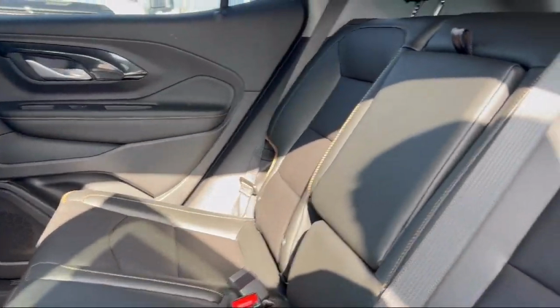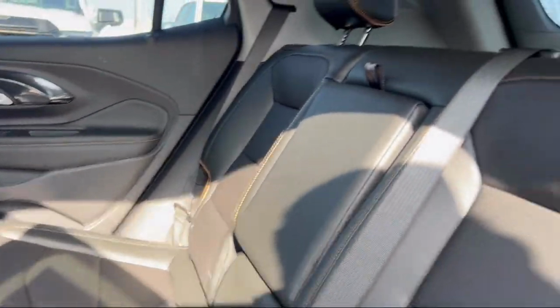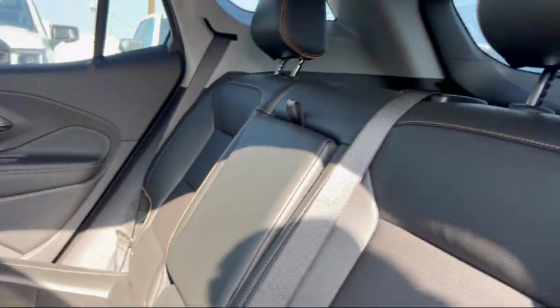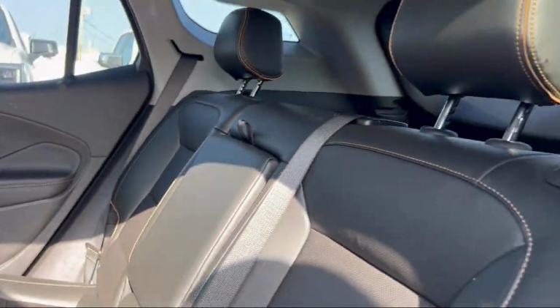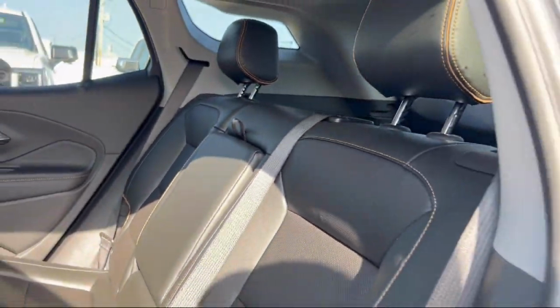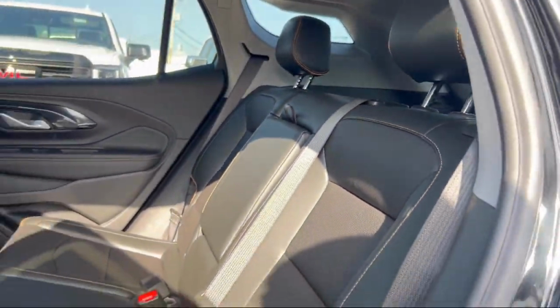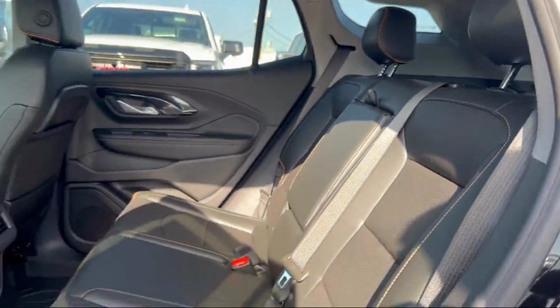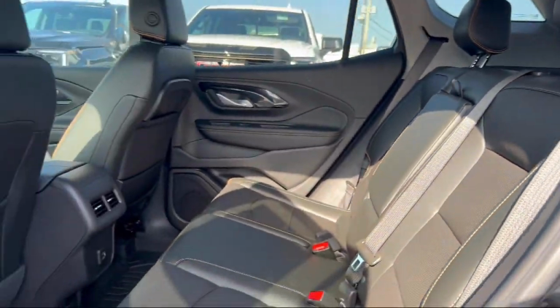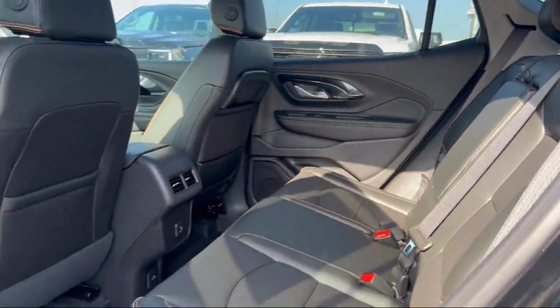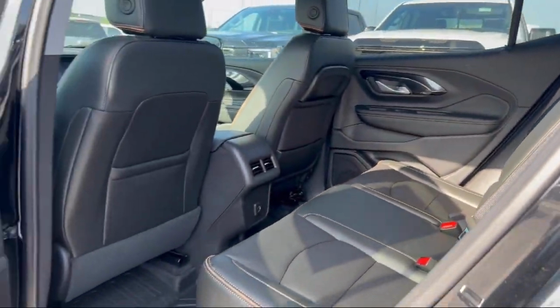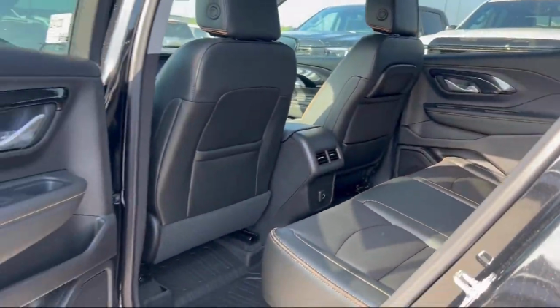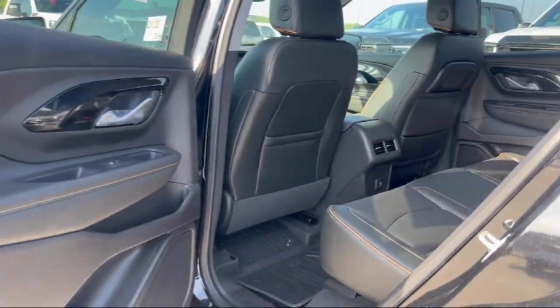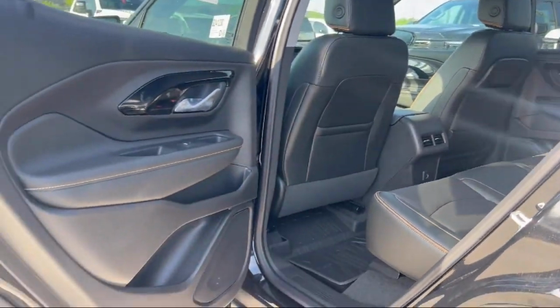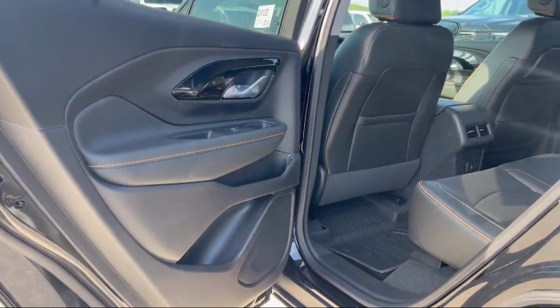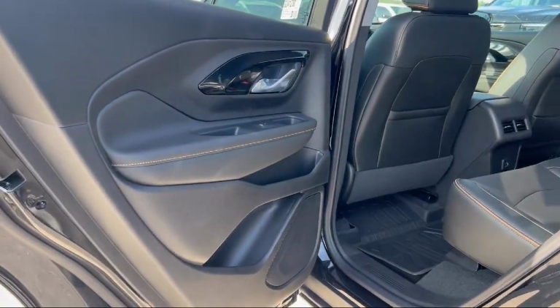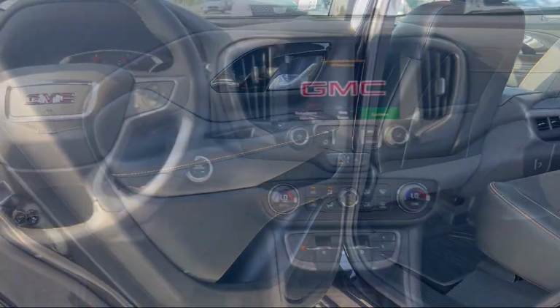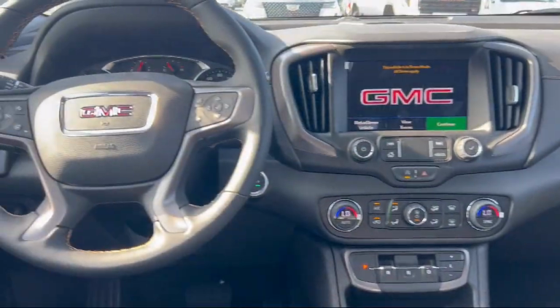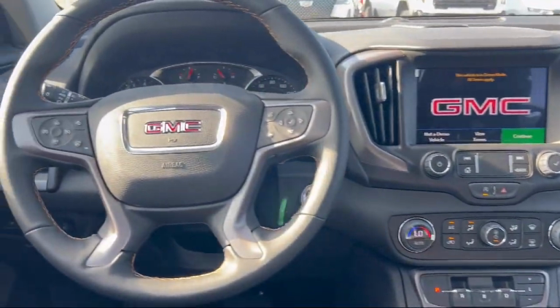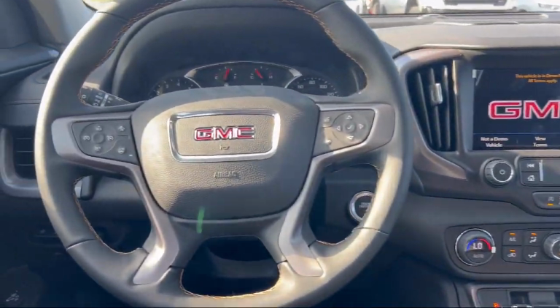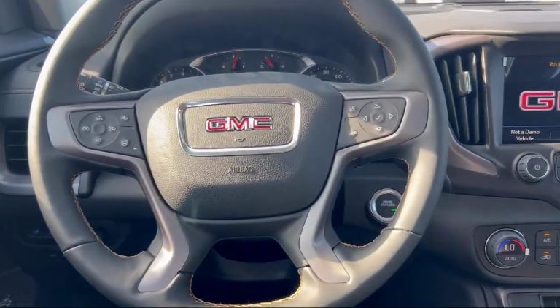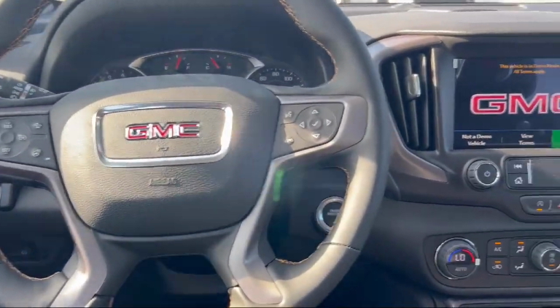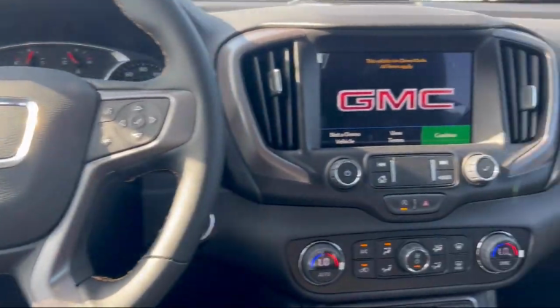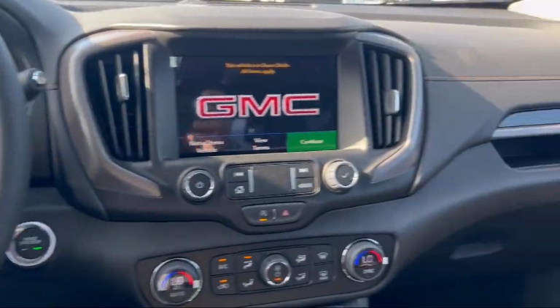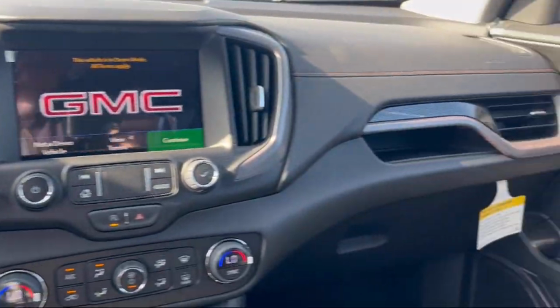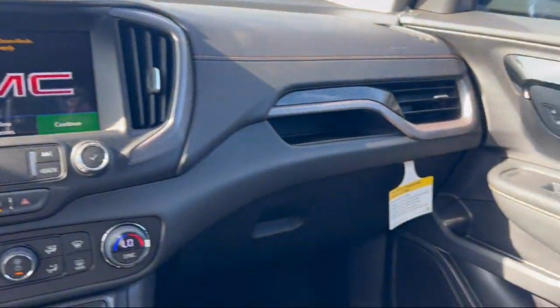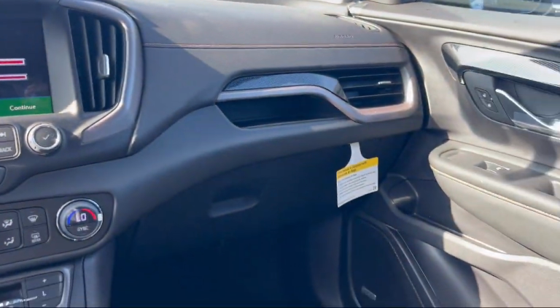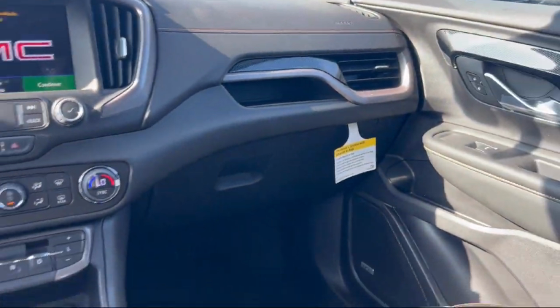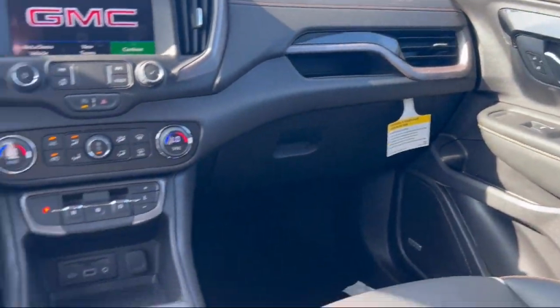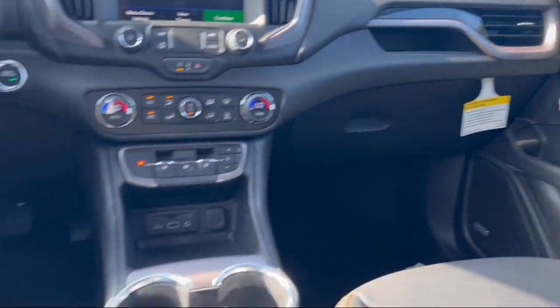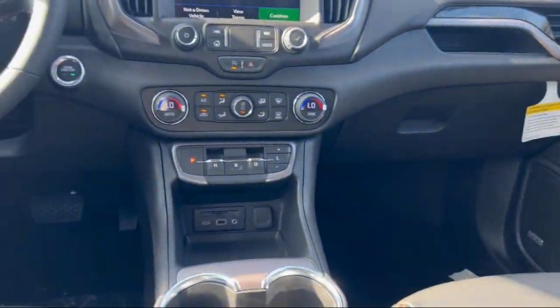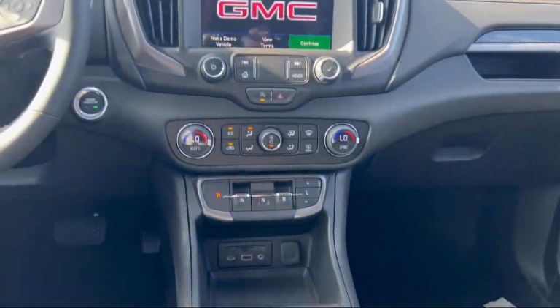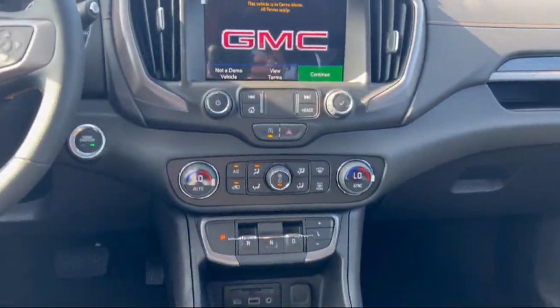Additional features include auto high beam headlamp control, Bluetooth smartphone integration, speed sensing steering, alloy wheels, and Sirius XM satellite radio.